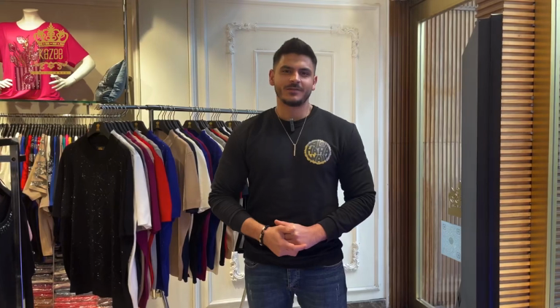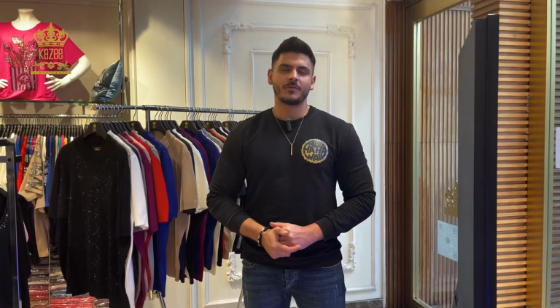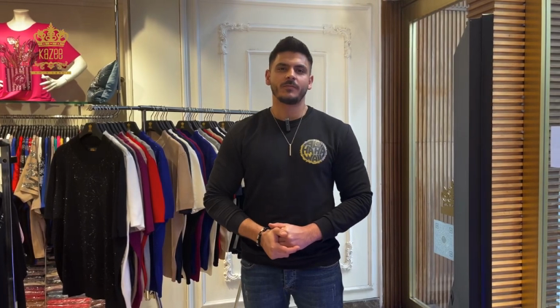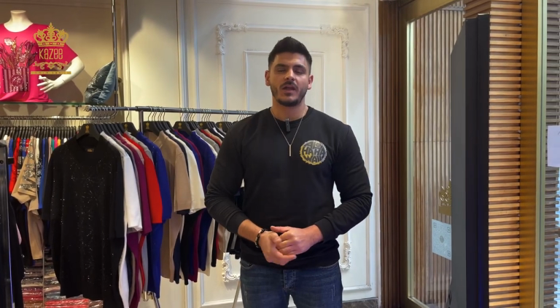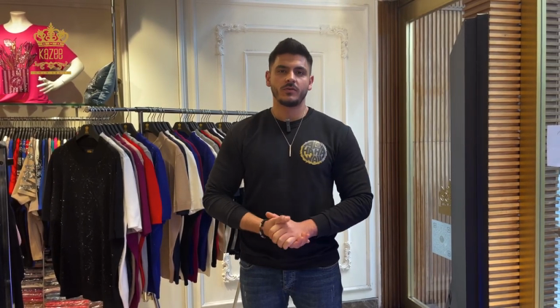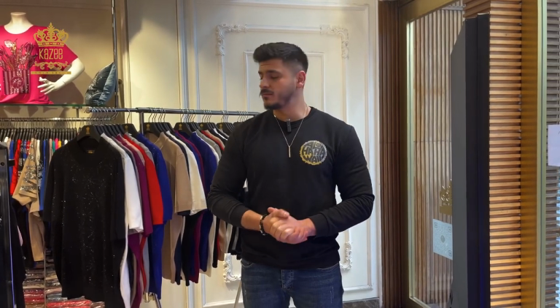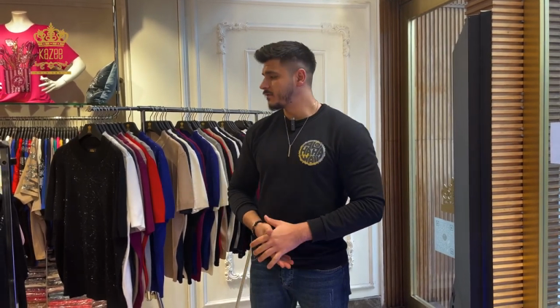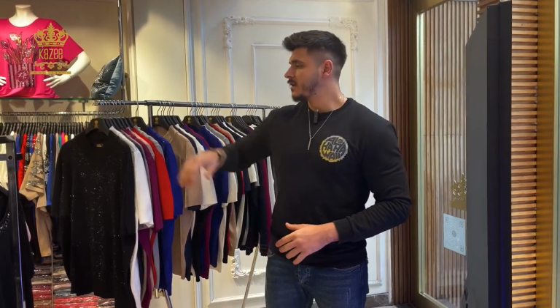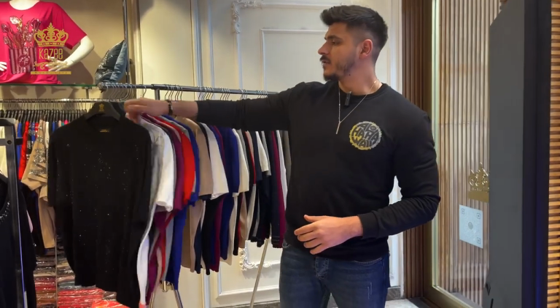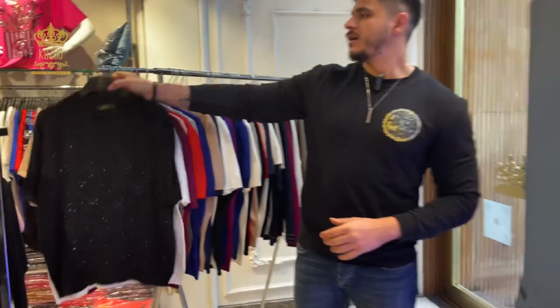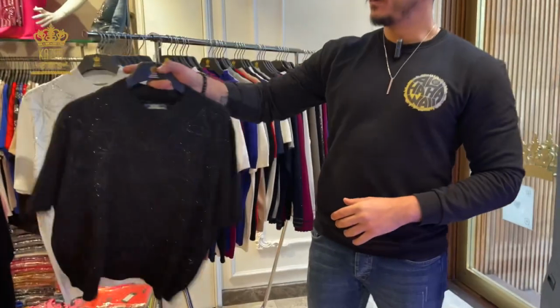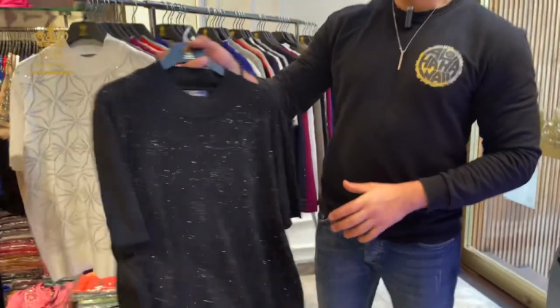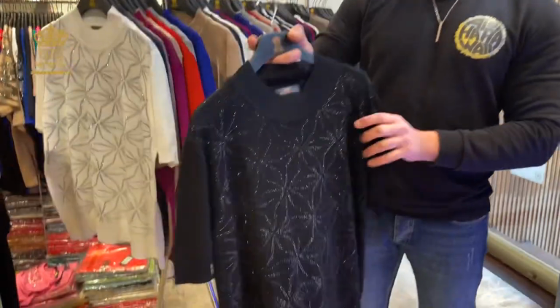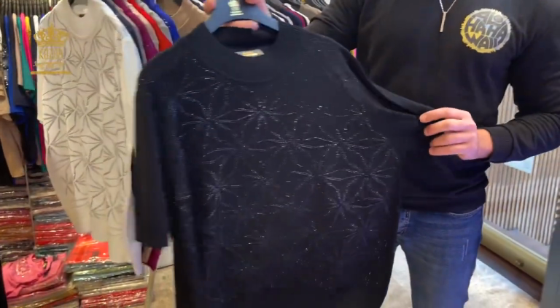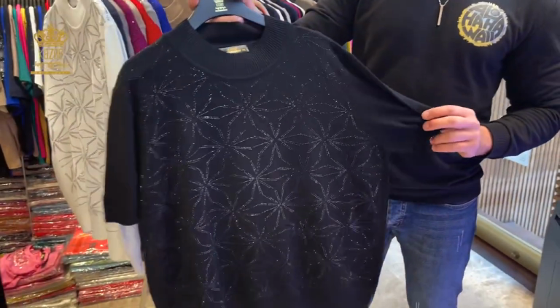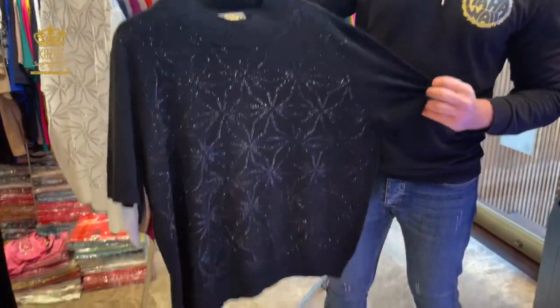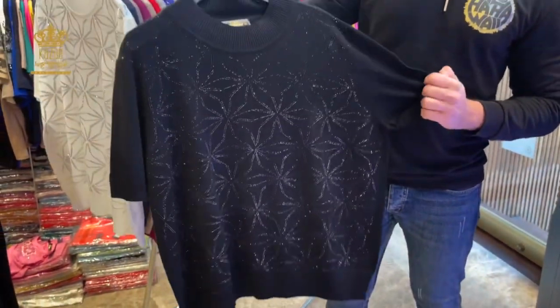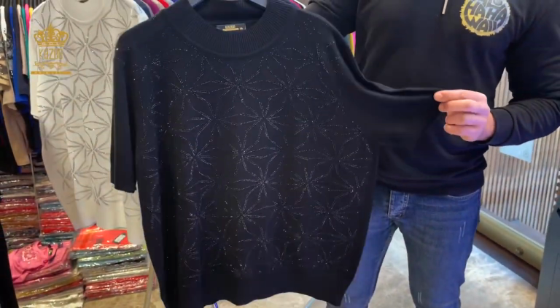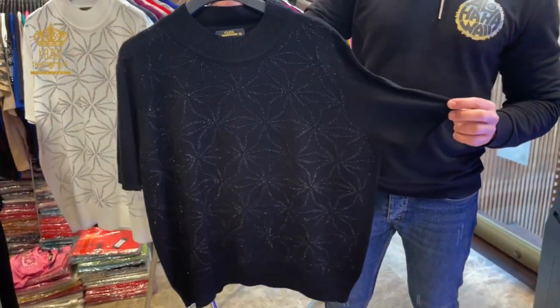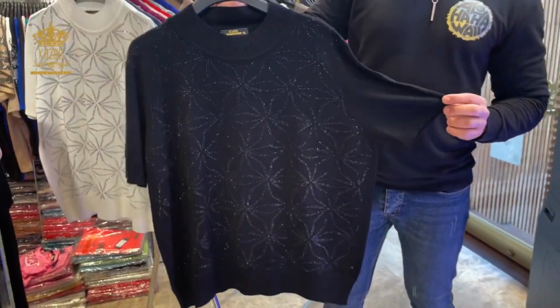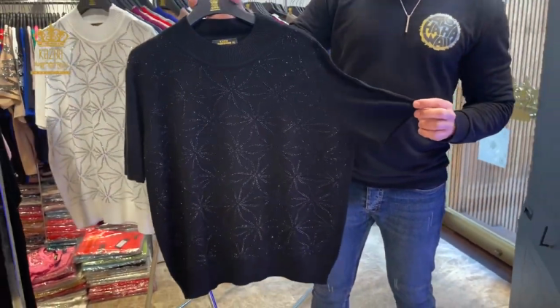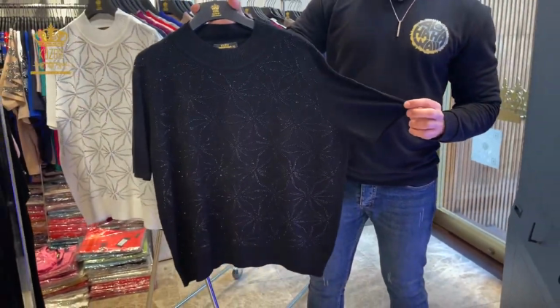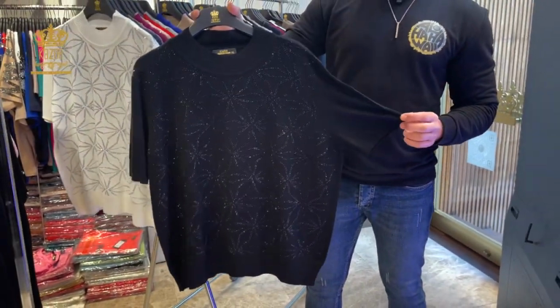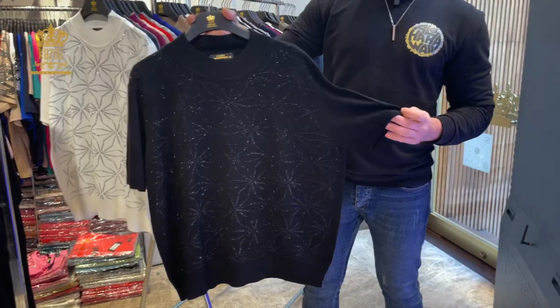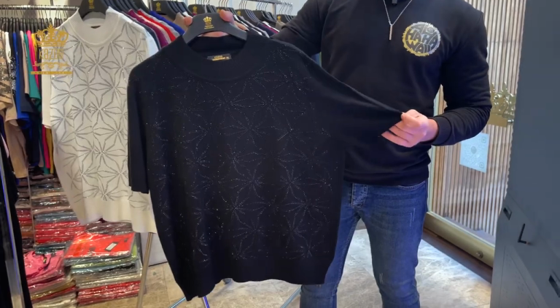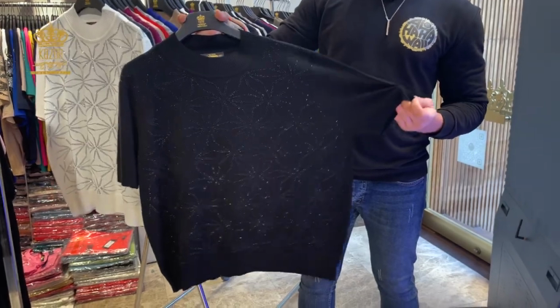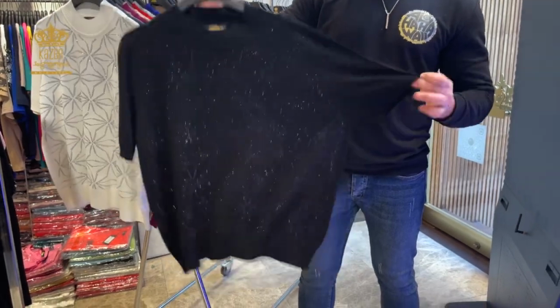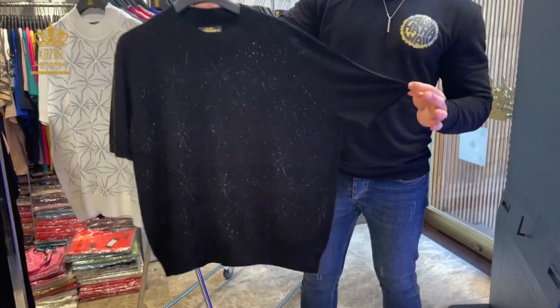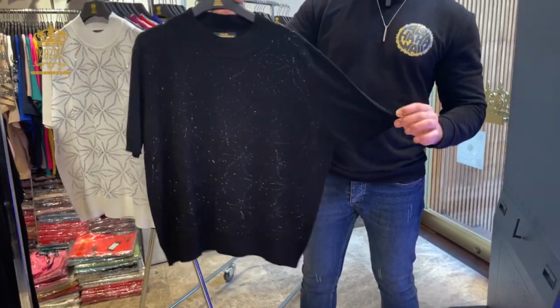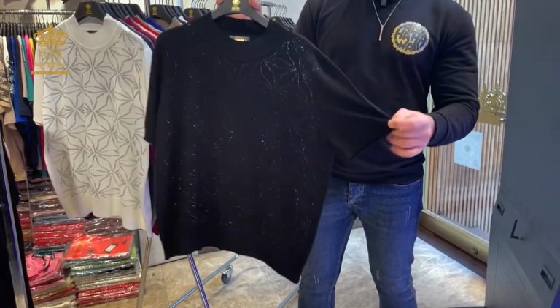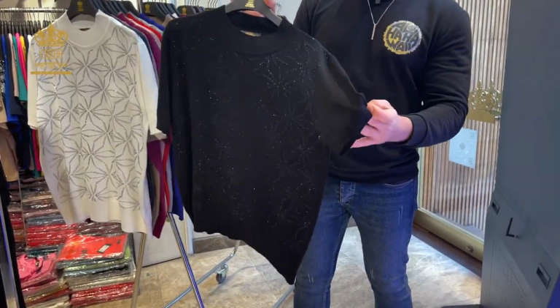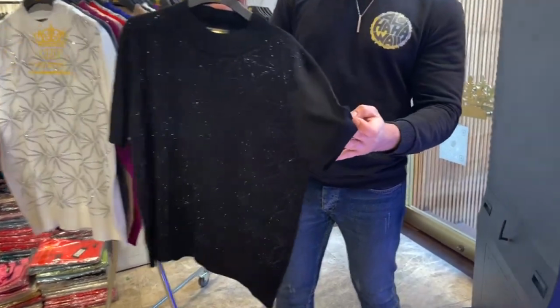Dear customers, I'm Mahmoud from Kazi company. Today I'll show you some new arrivals from the winter collection. As you see, the sizes from this one are large, X-large, double X-large, and 3X-large, so there are four pieces in the set. It's a big size, as you see — it's half sleeves.